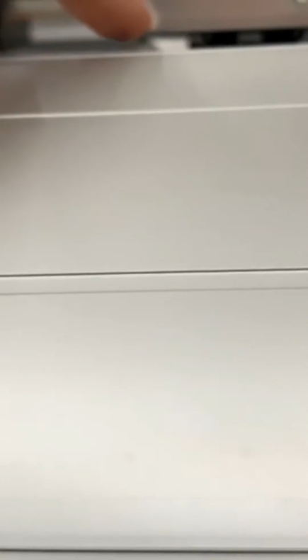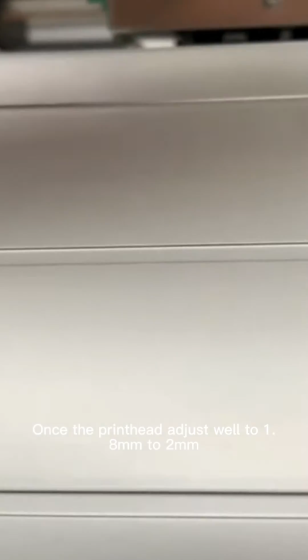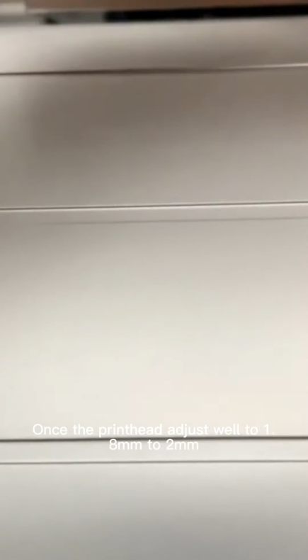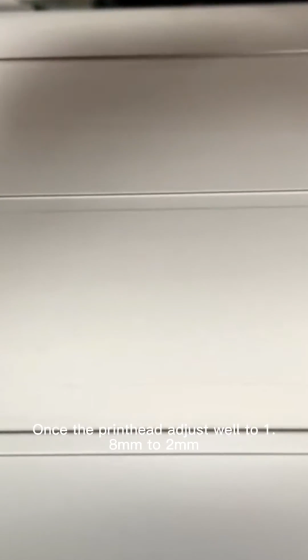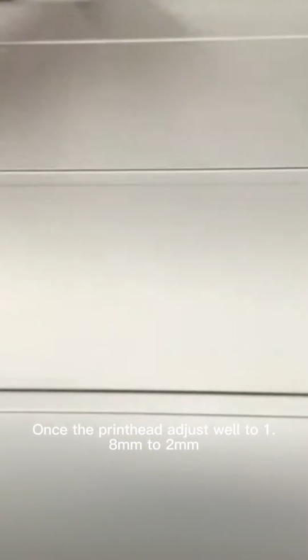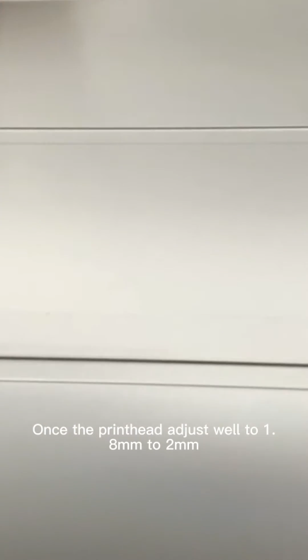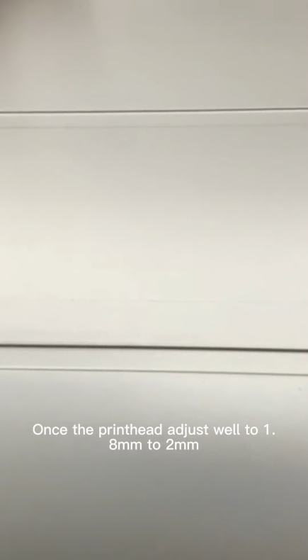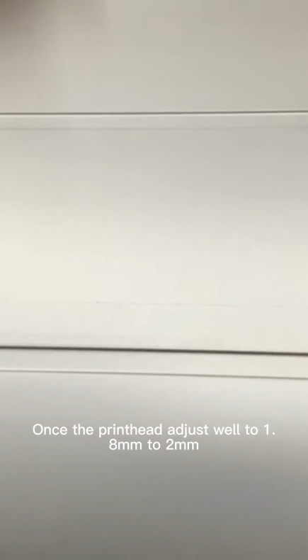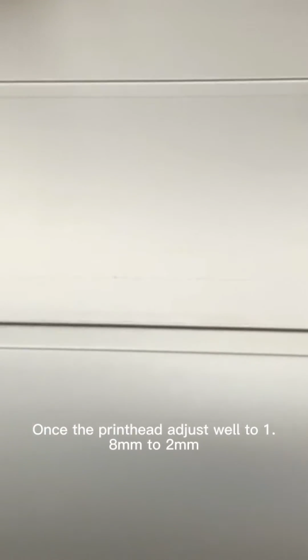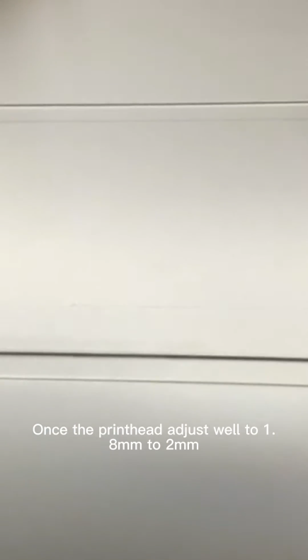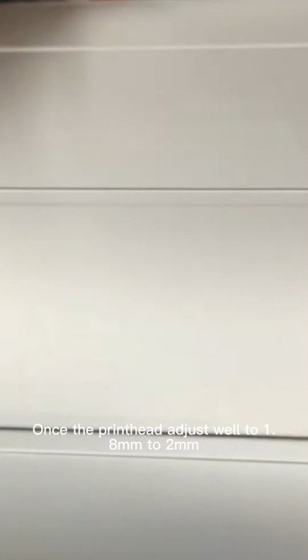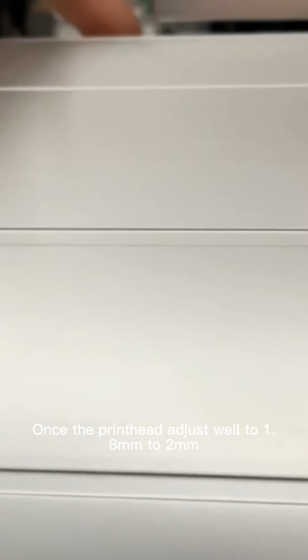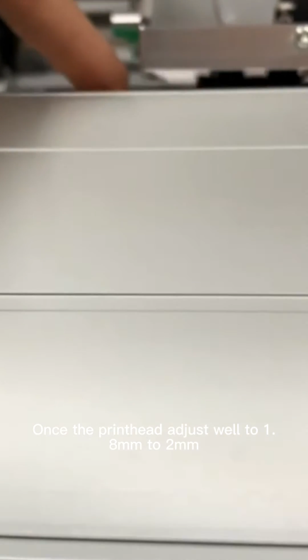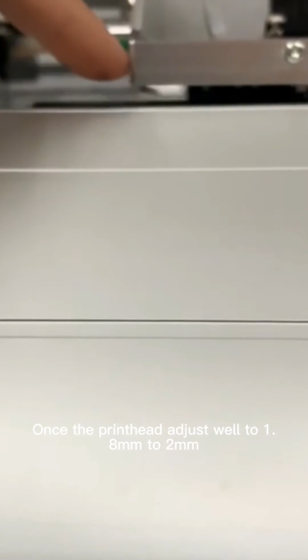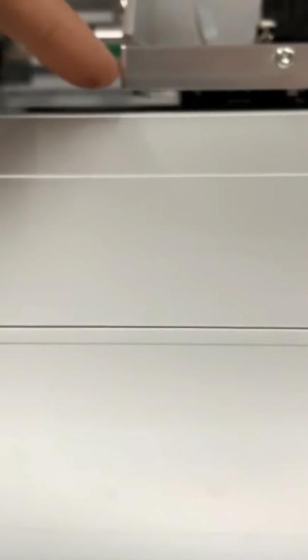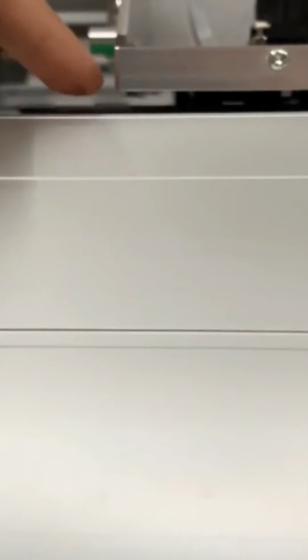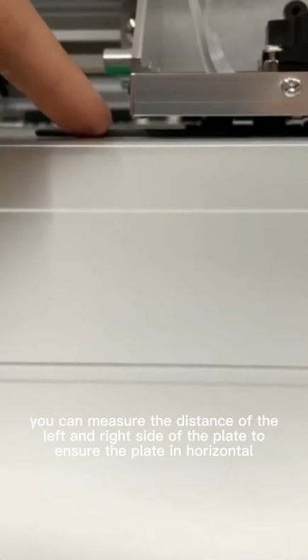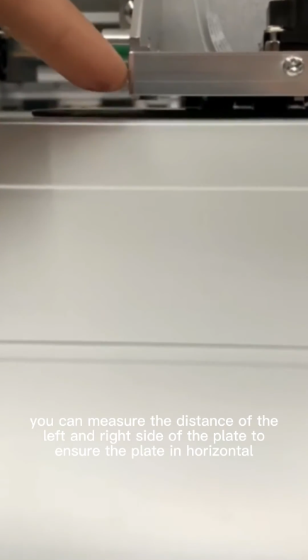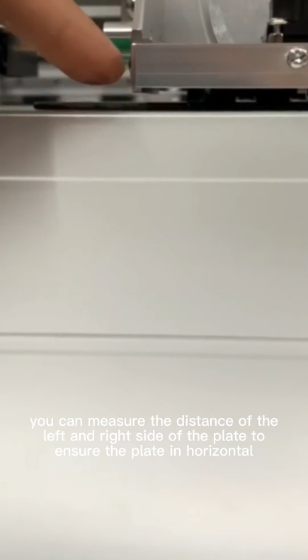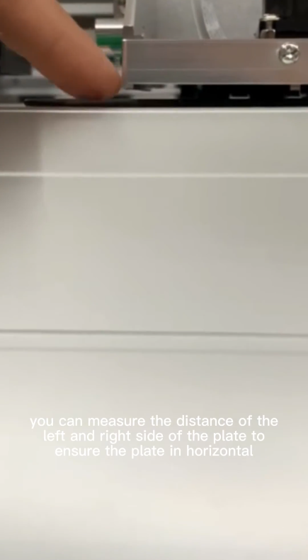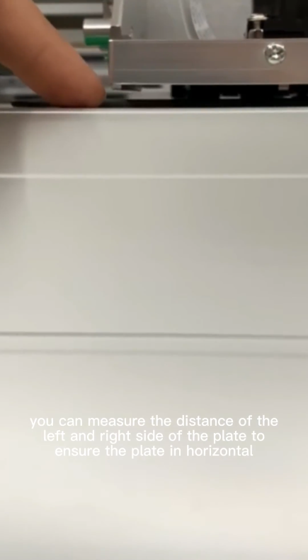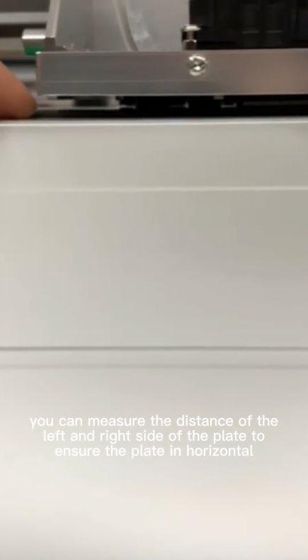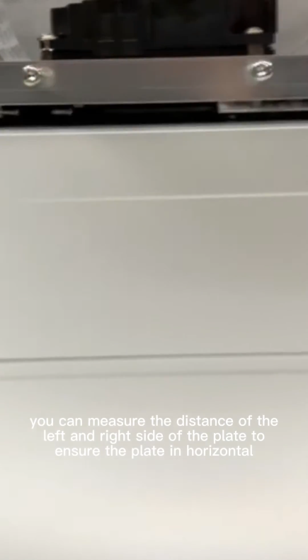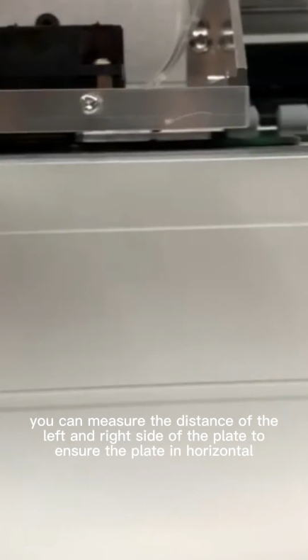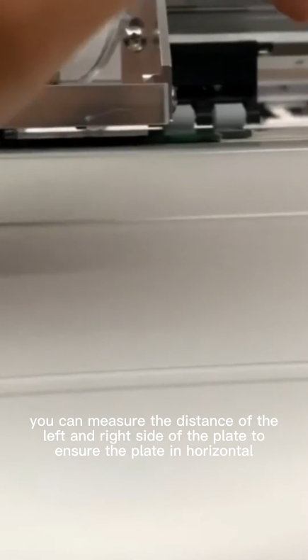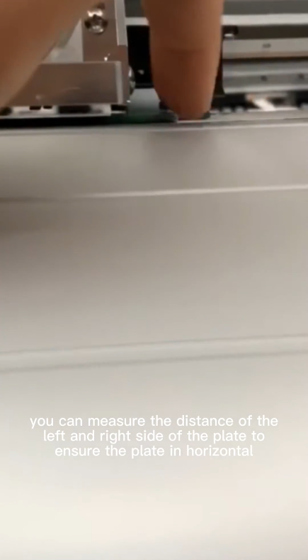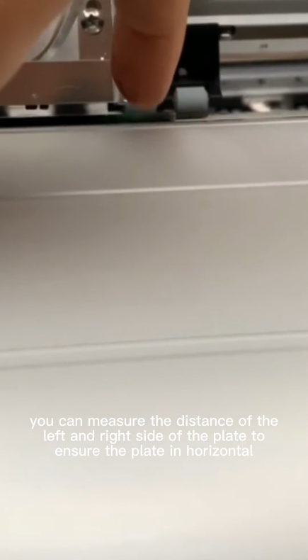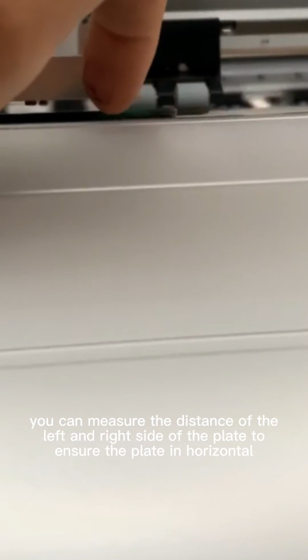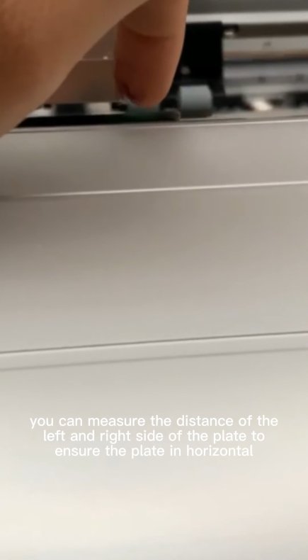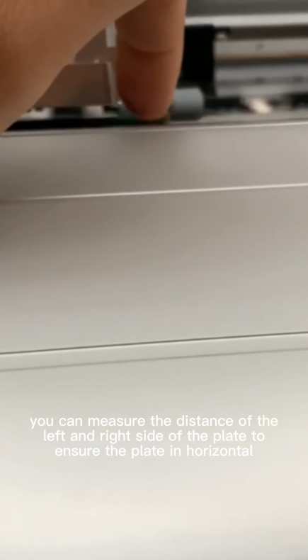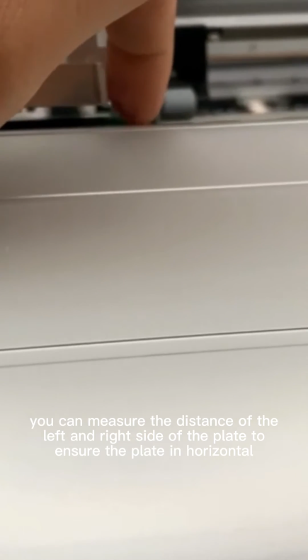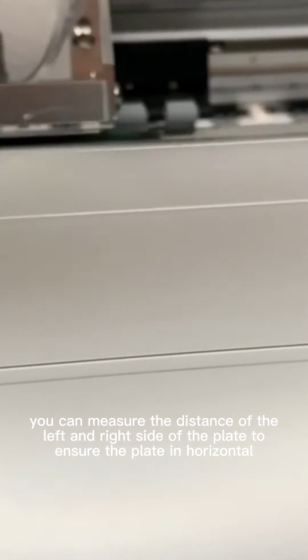Once the print head is adjusted to 1.8mm to 2mm, you can measure the distance of the left and right side of the plate to ensure the plate is horizontal.